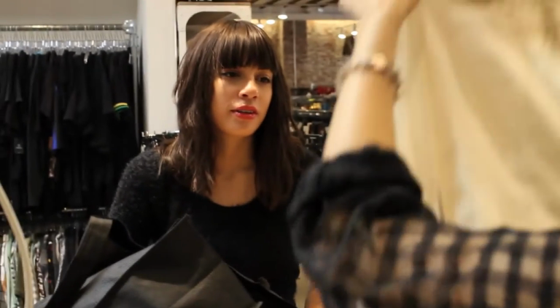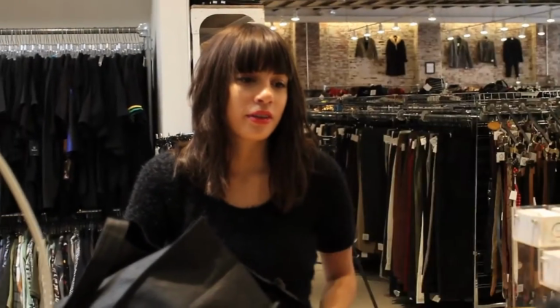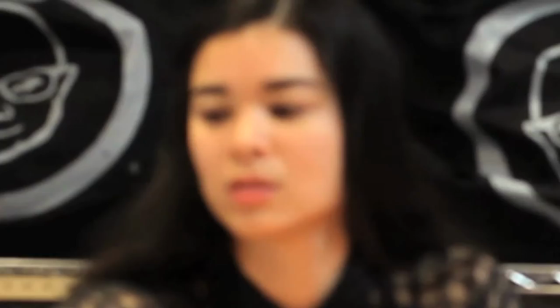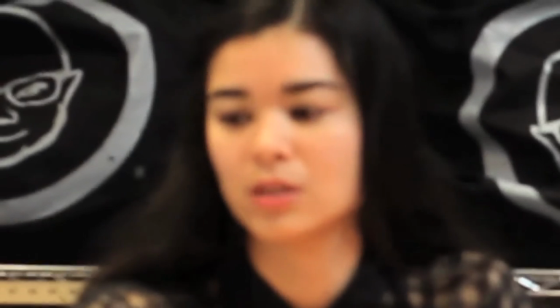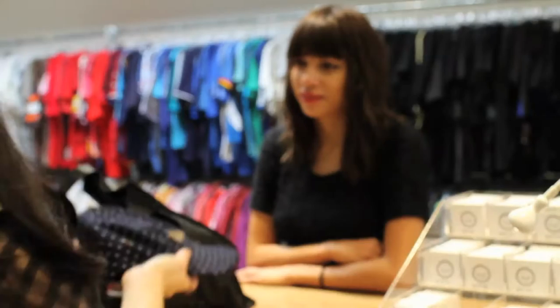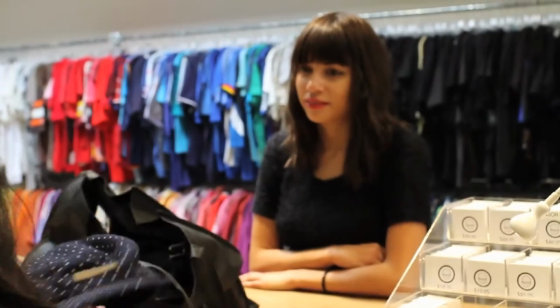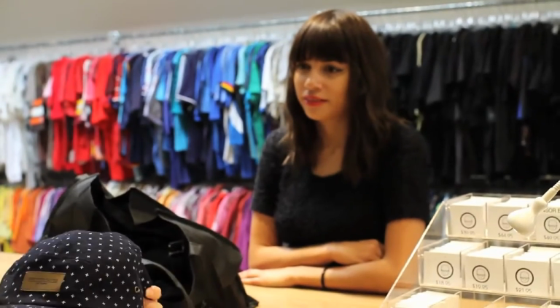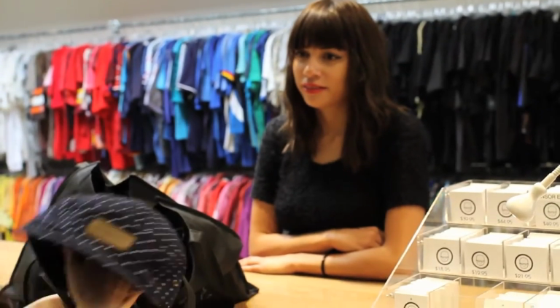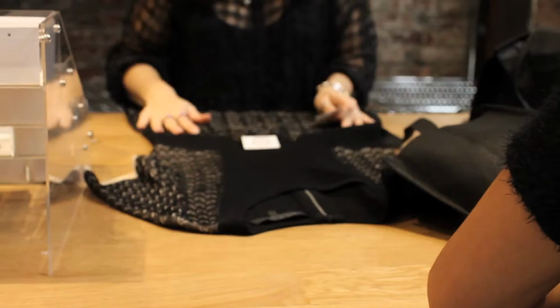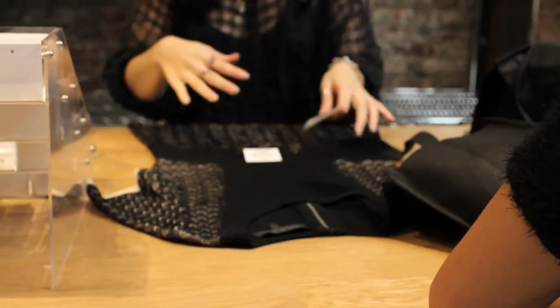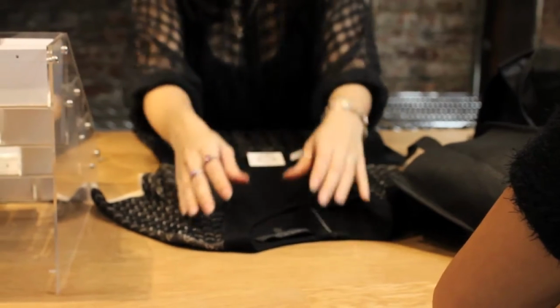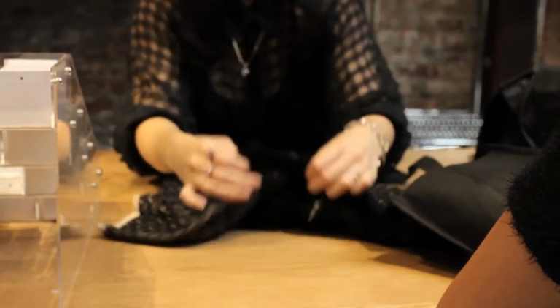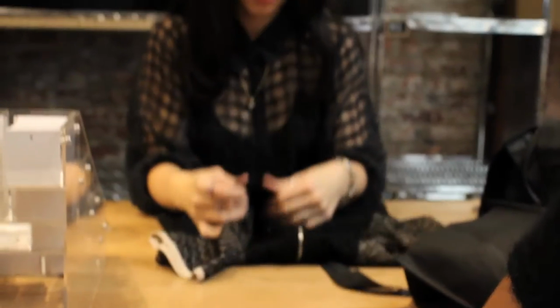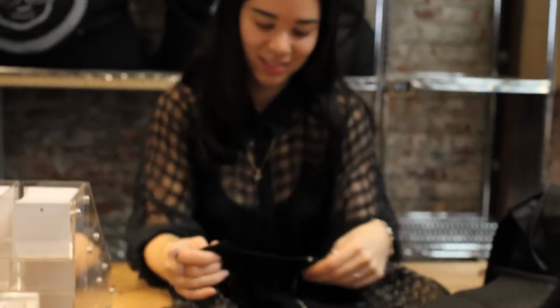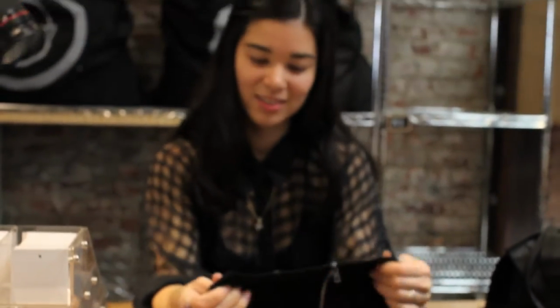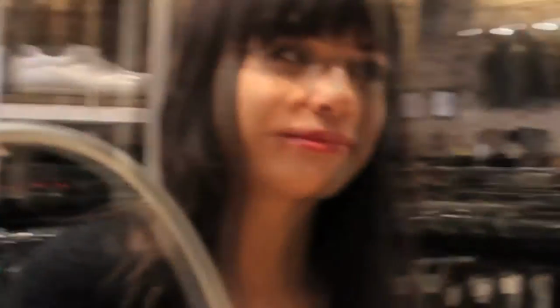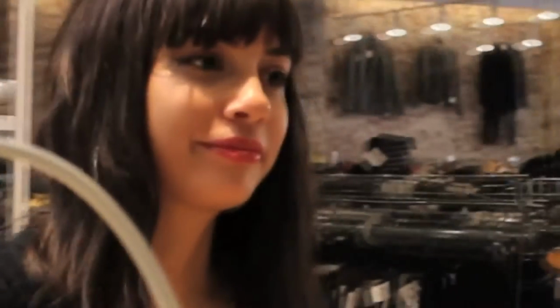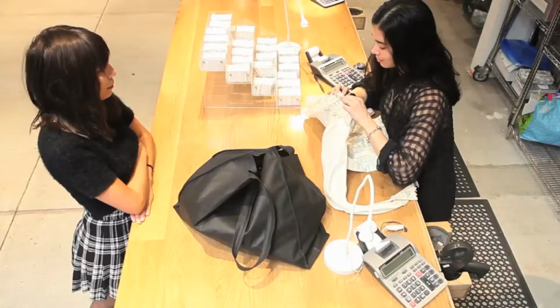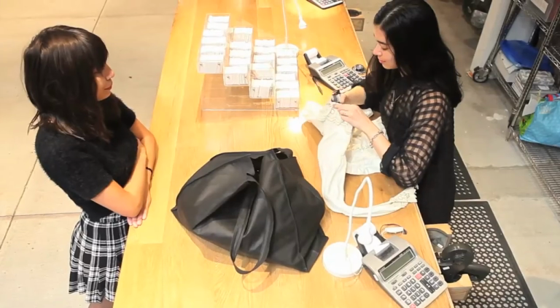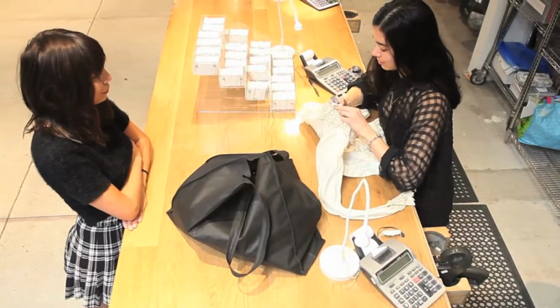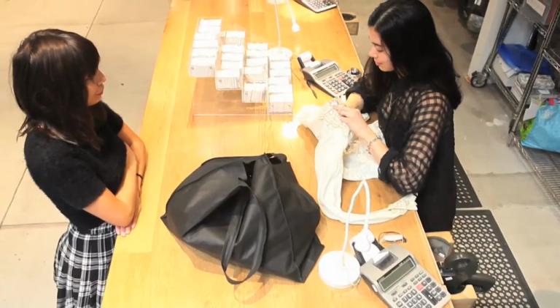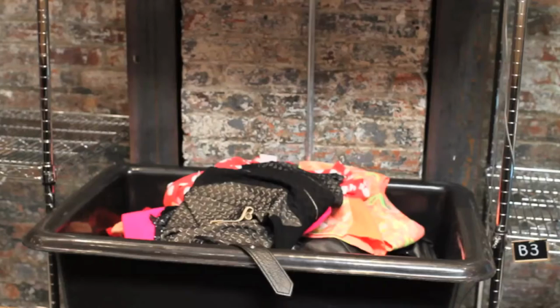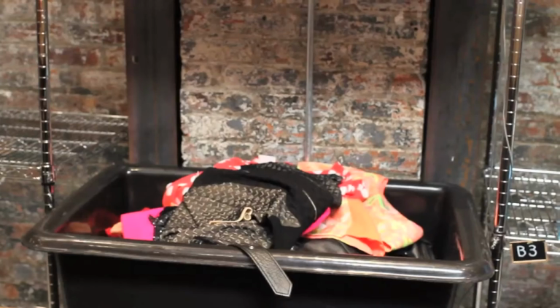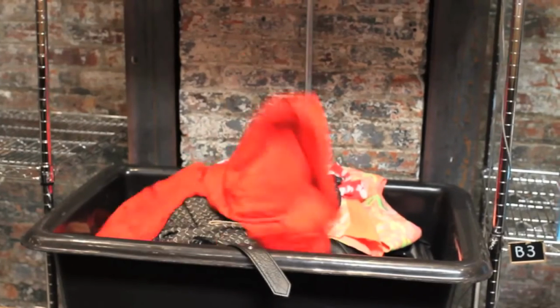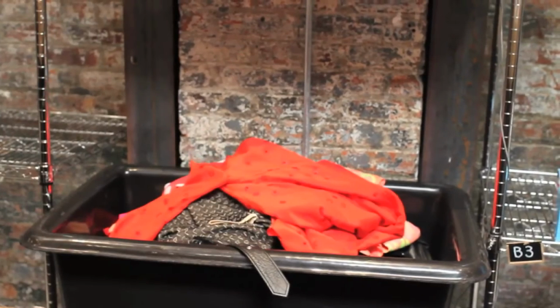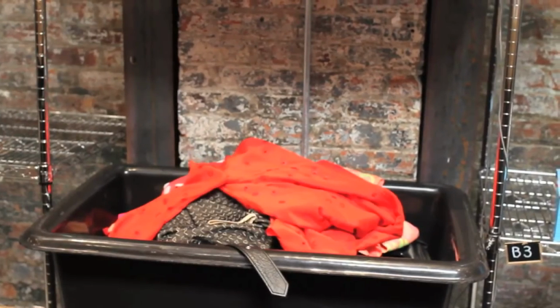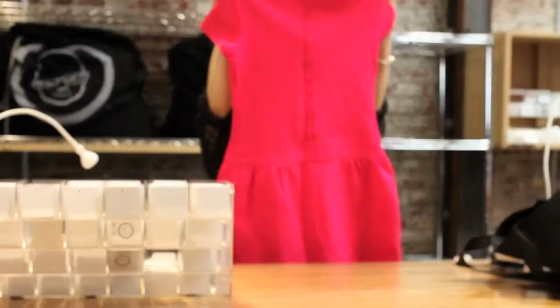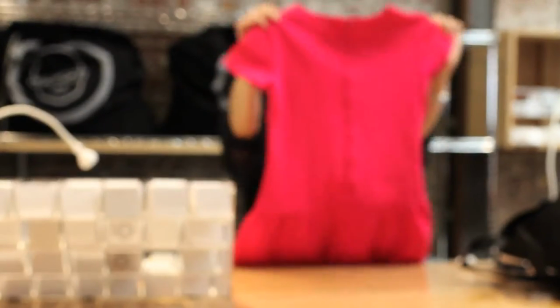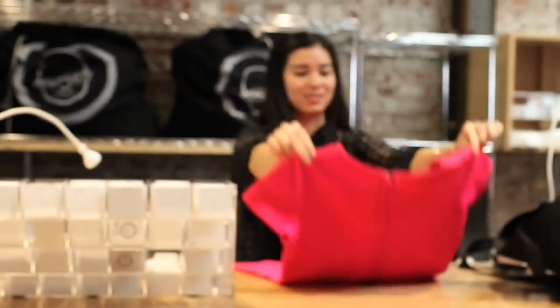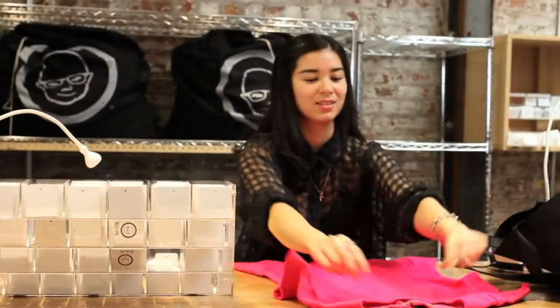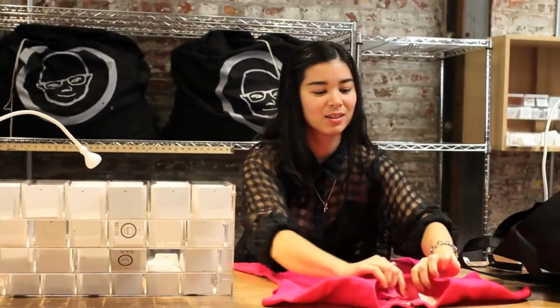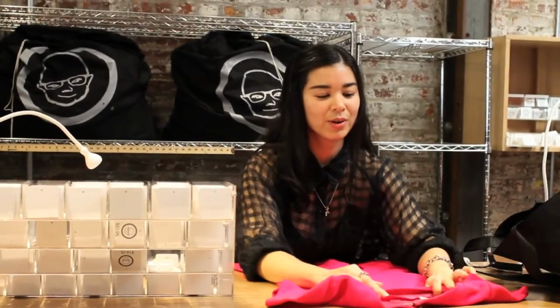There are no appointments — just walk in. If you arrive near or during the last business hour of the day, please note that we may not be able to complete your buy until the next morning depending on how busy it is, but we'd be happy to hold your bags overnight.